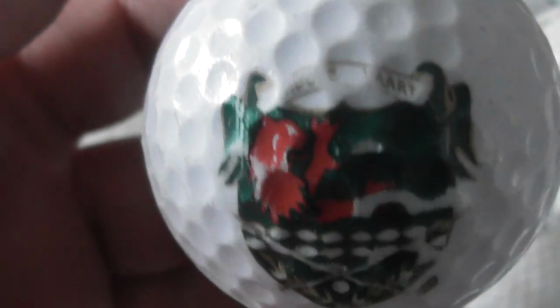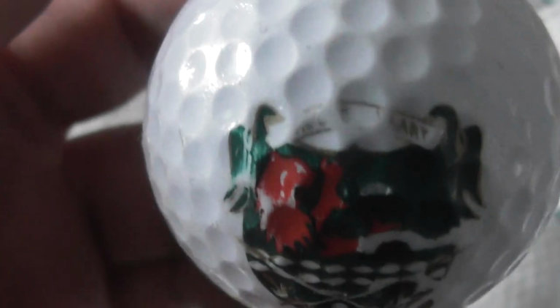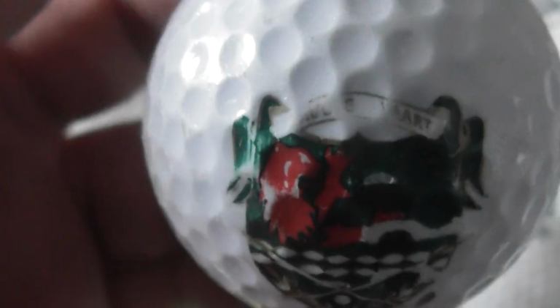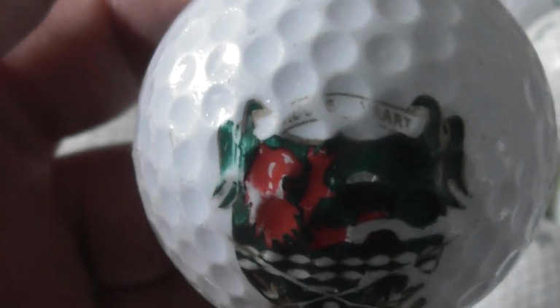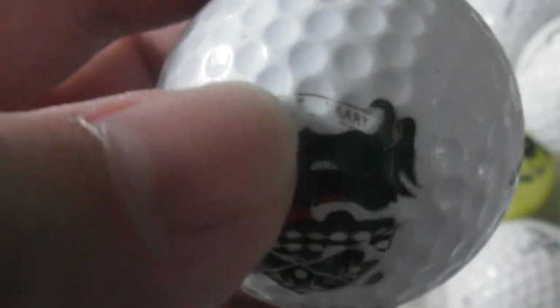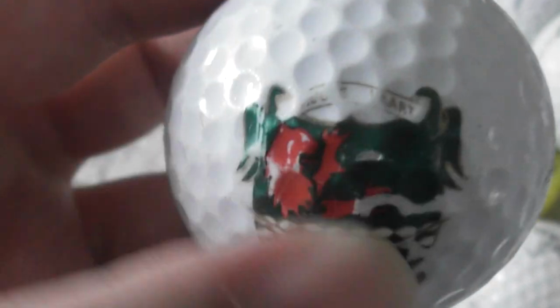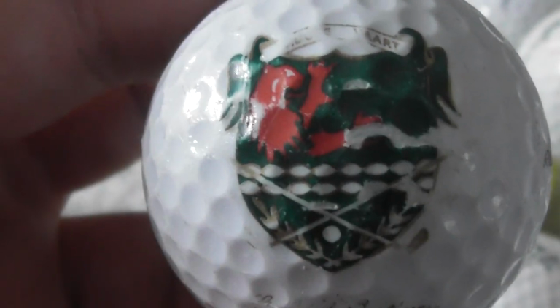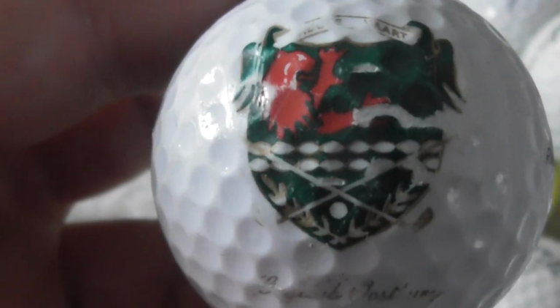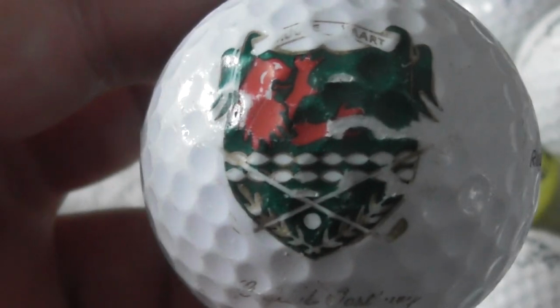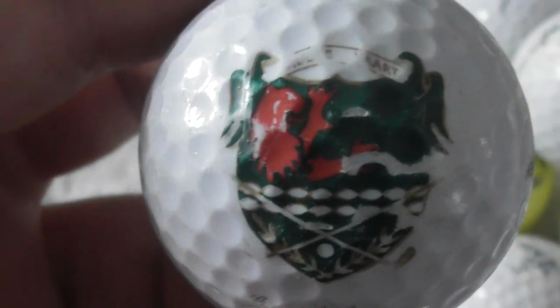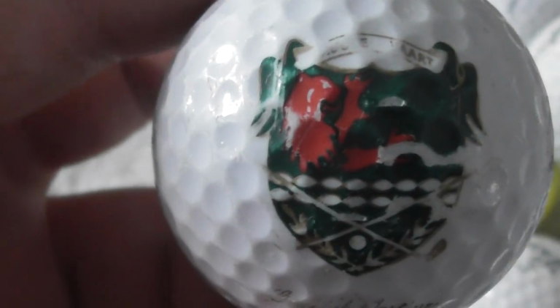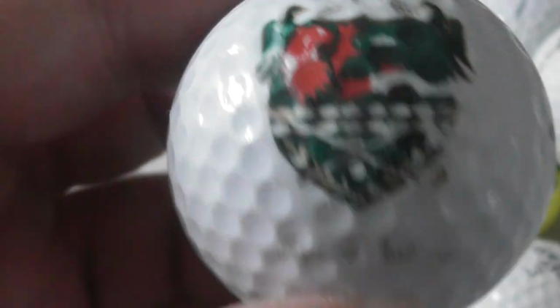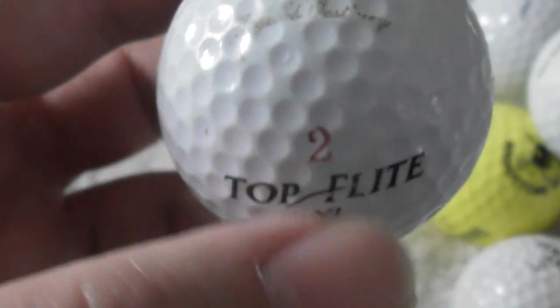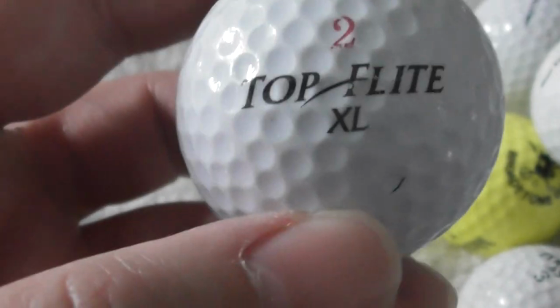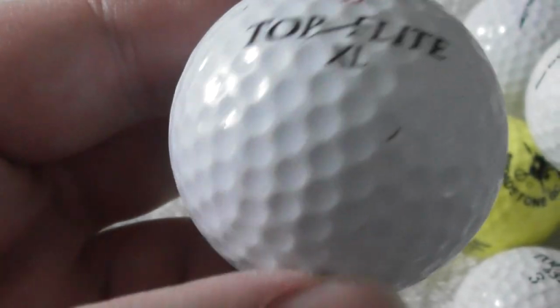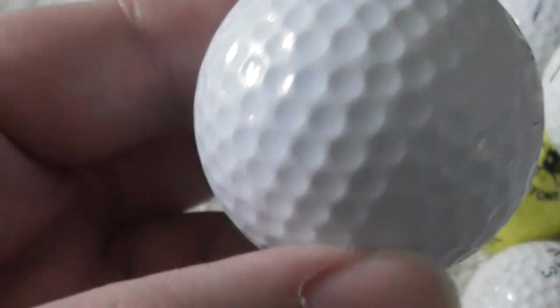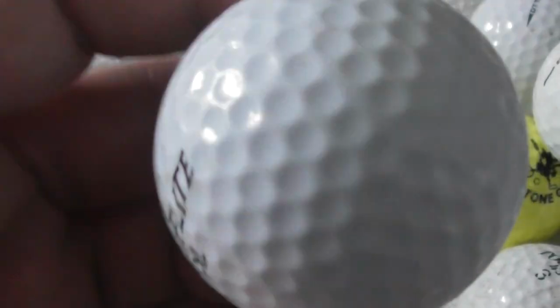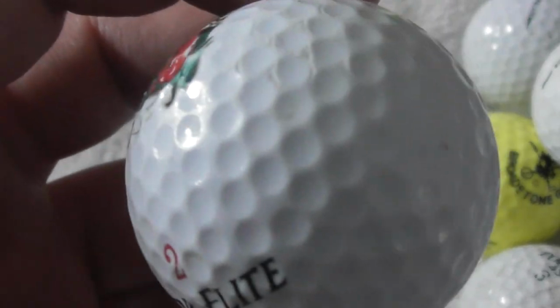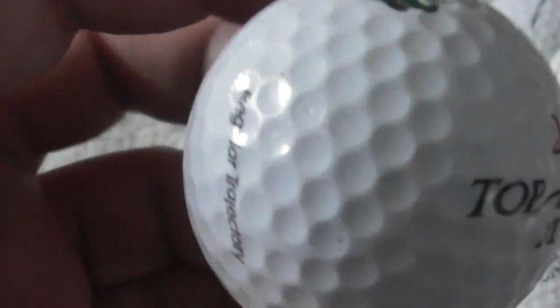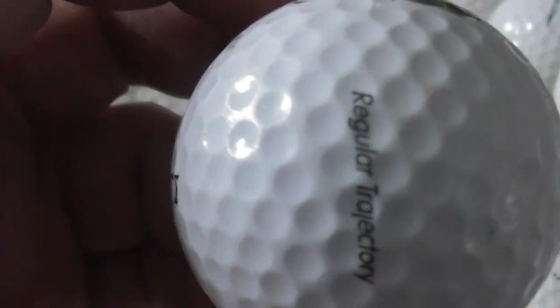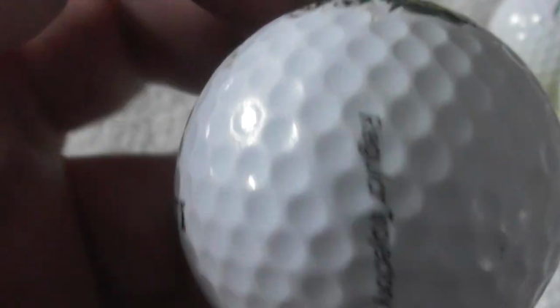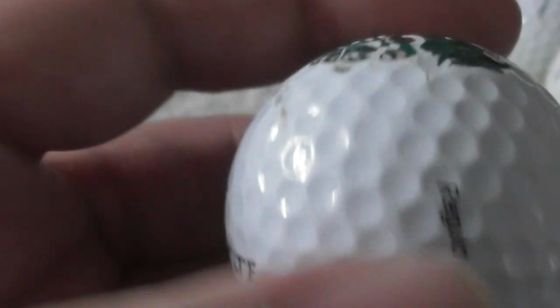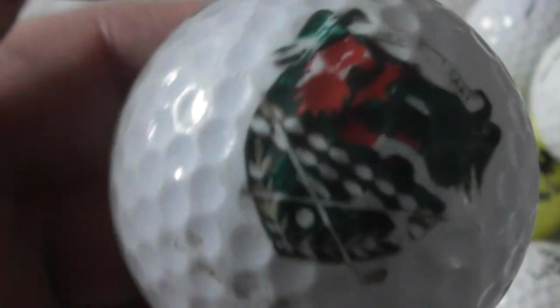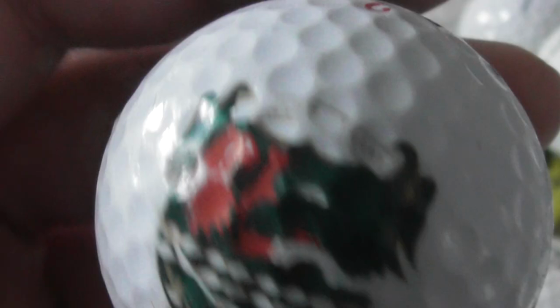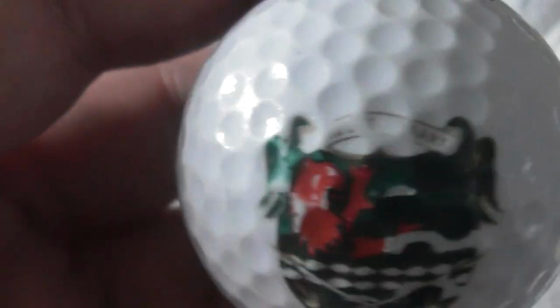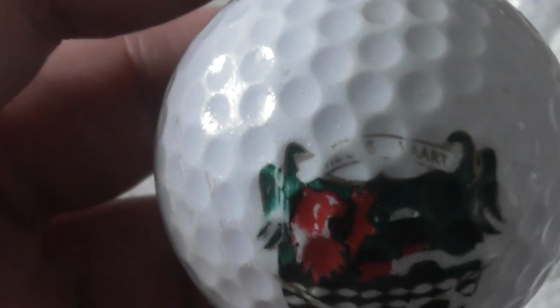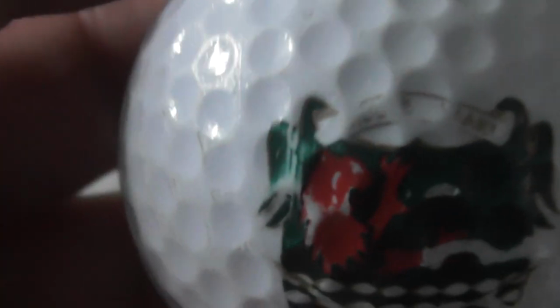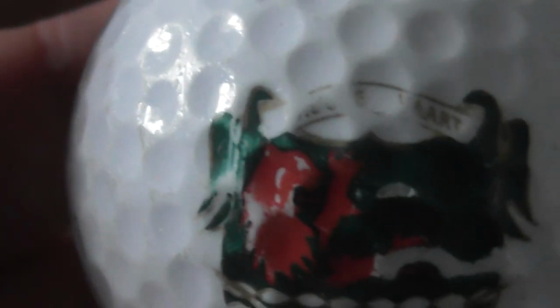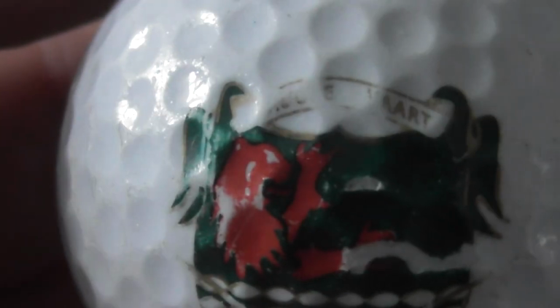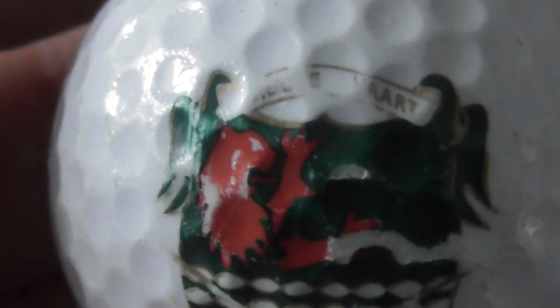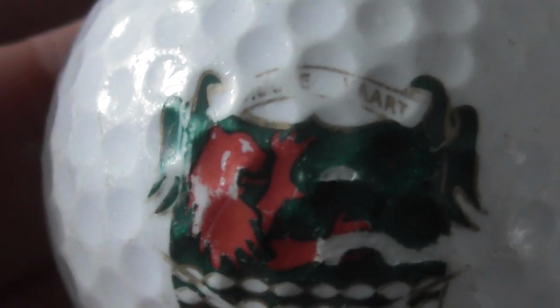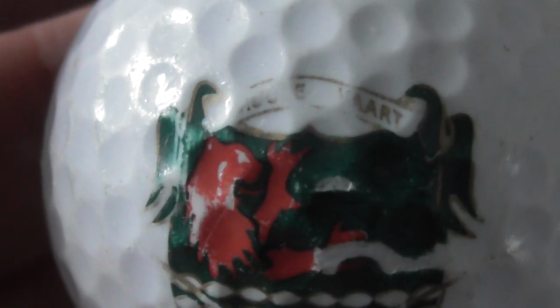Unfortunately that bit of the name is scuffed. Decent enough logo — let's see if there's anything else on the ball. Nothing else to indicate what the name would have been, so no idea what that's supposed to be.